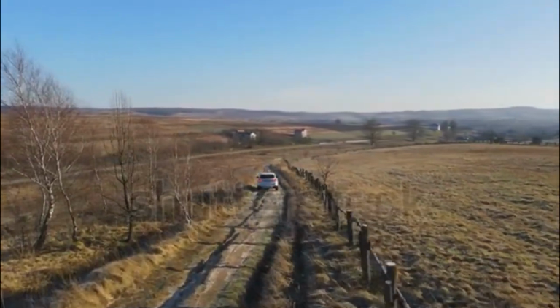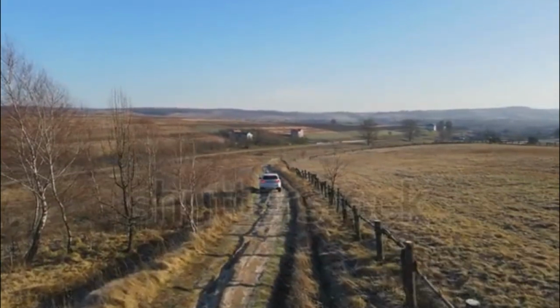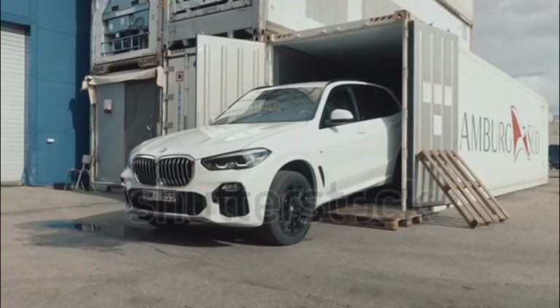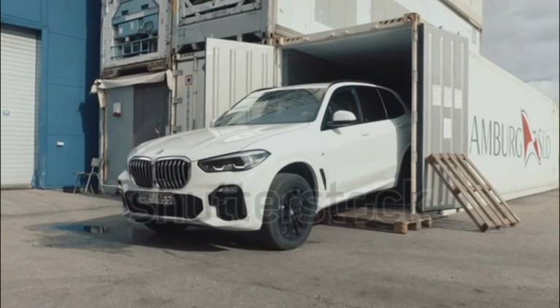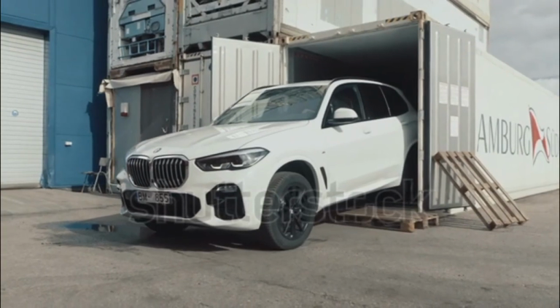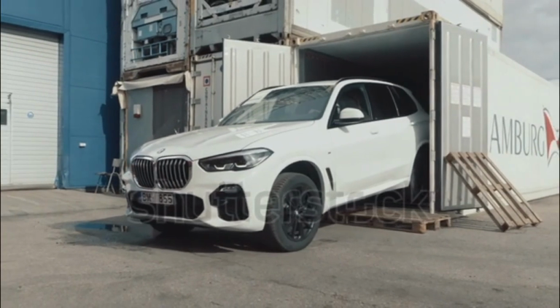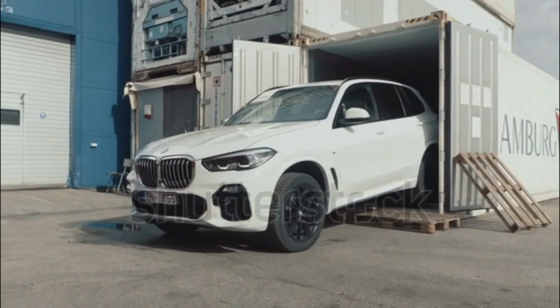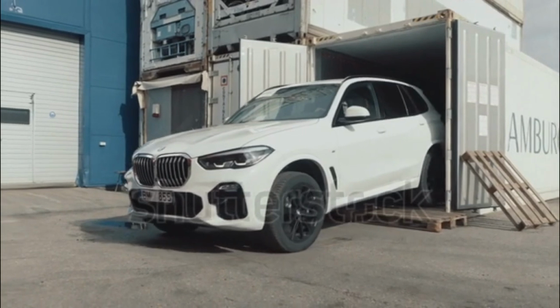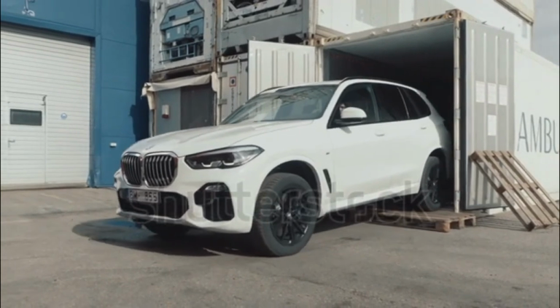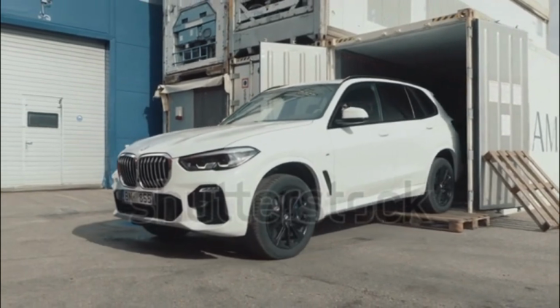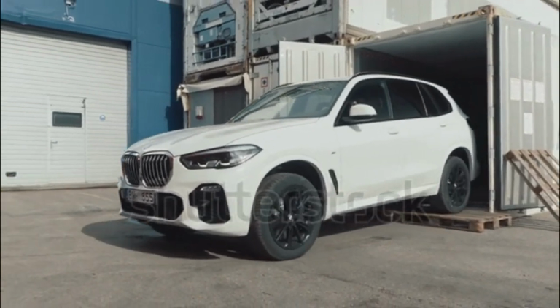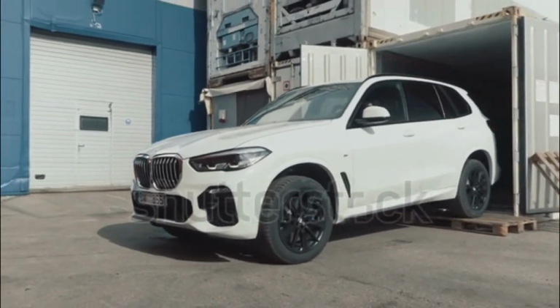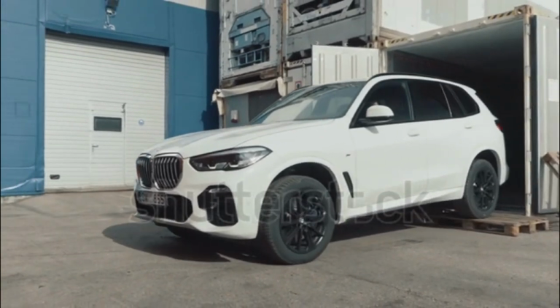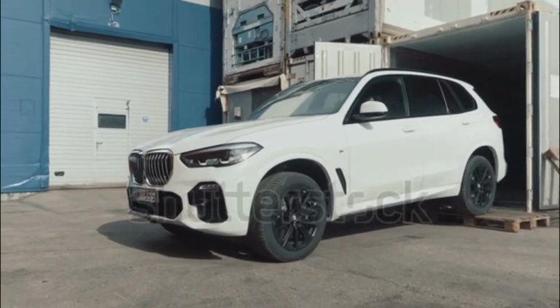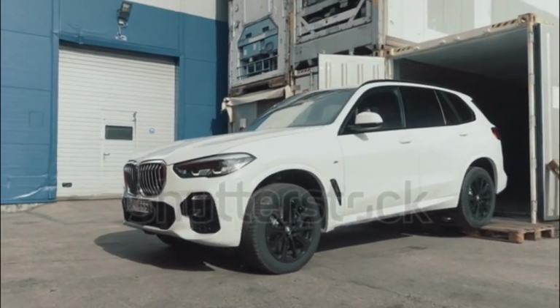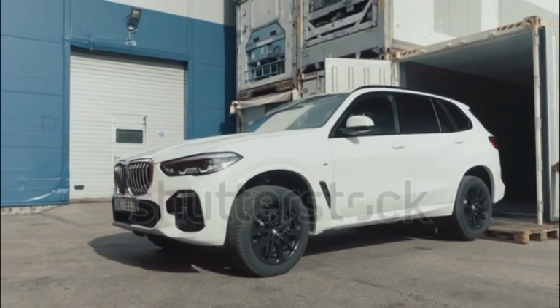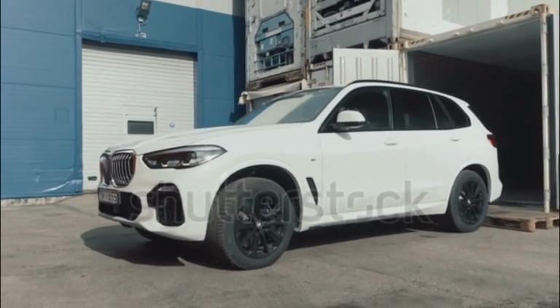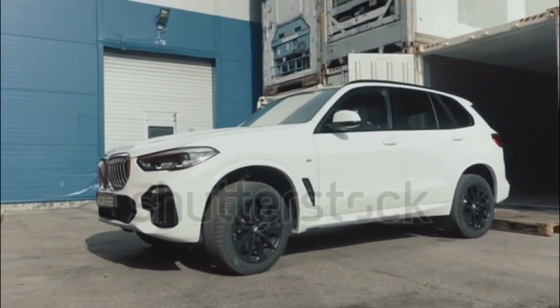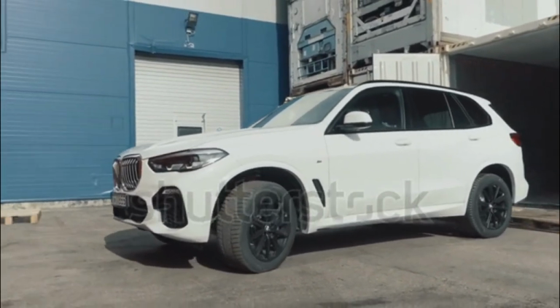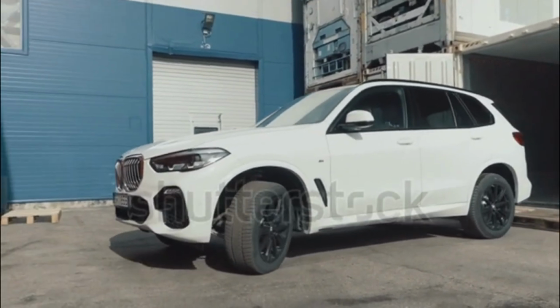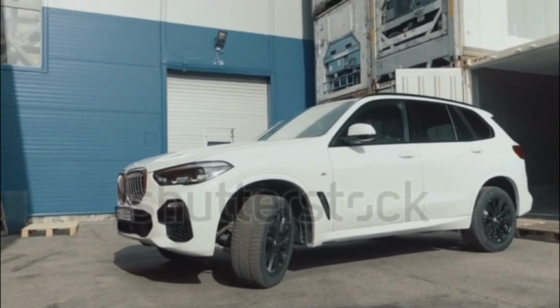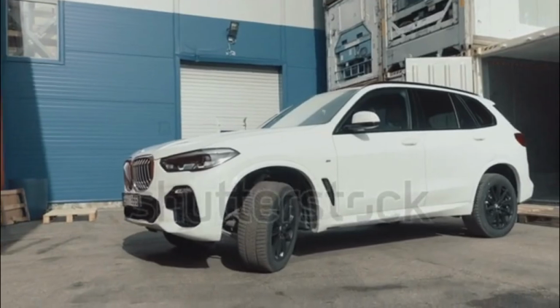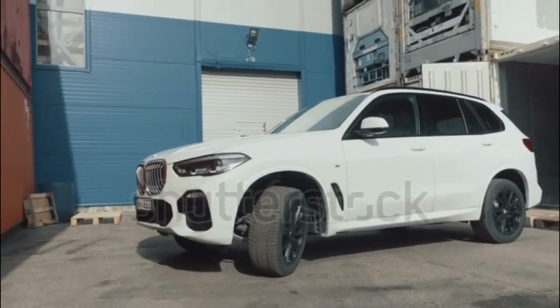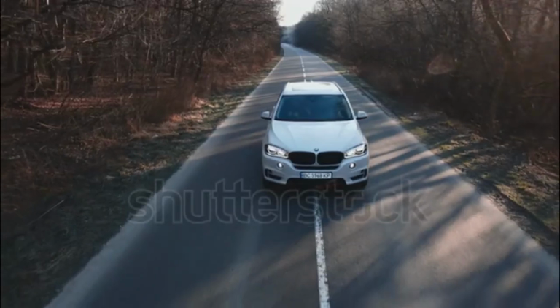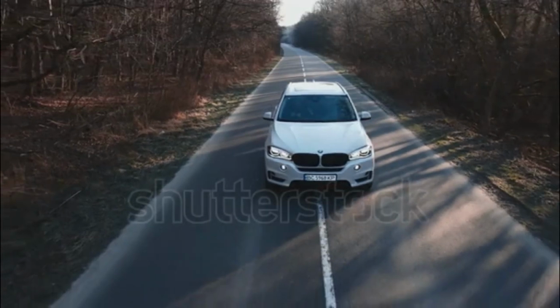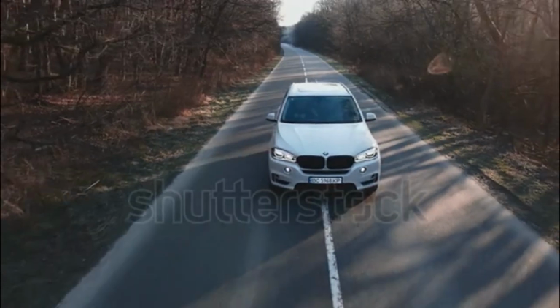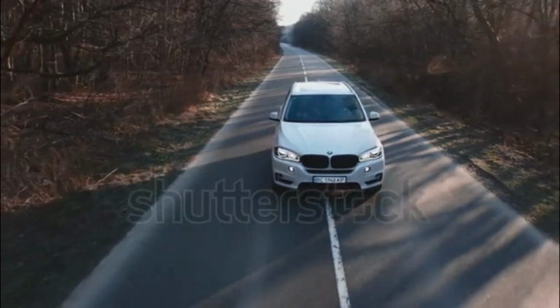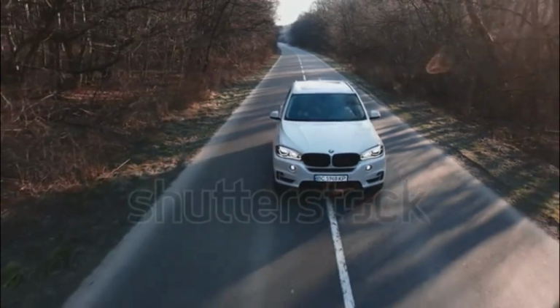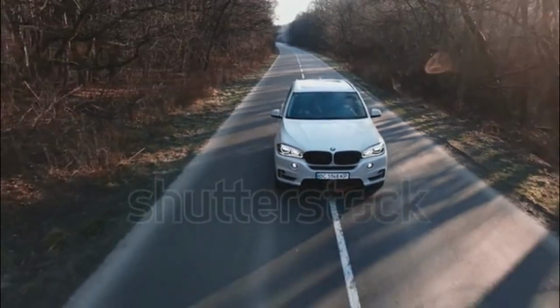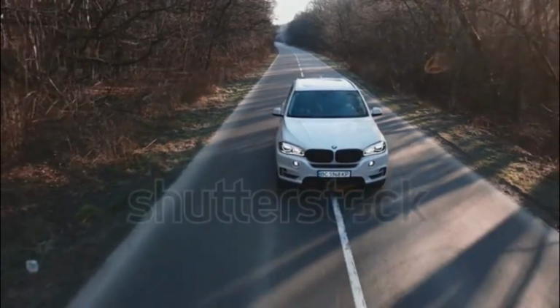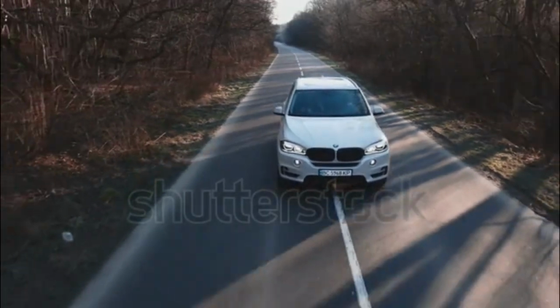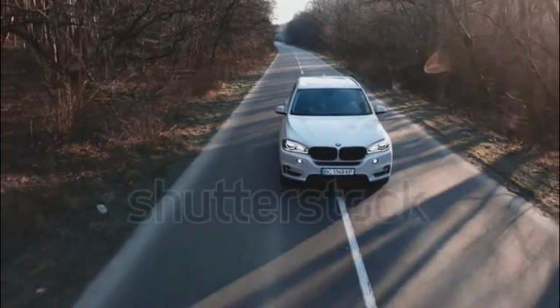Sporty, high-tech, versatile, and comfortable, there's no question the current X5 is the best one yet. But the X5 now faces stiff competition in the segment it arguably created.